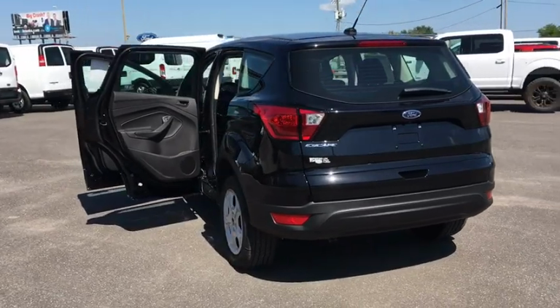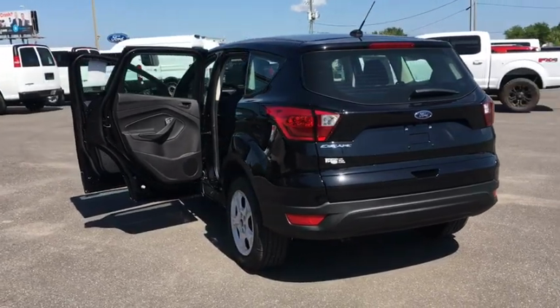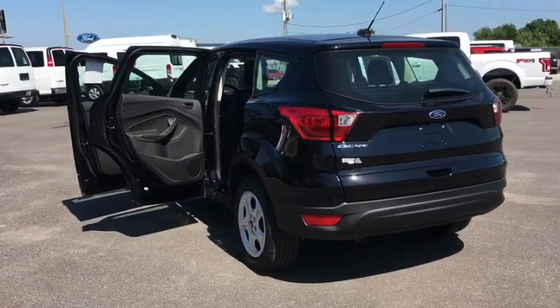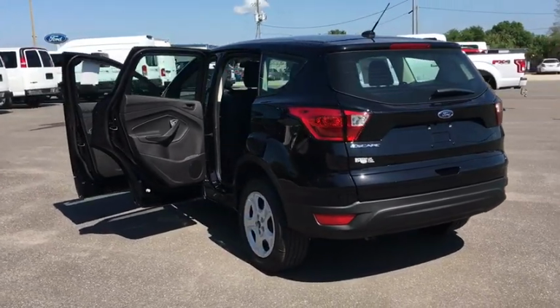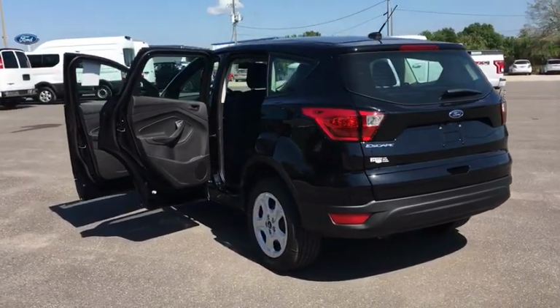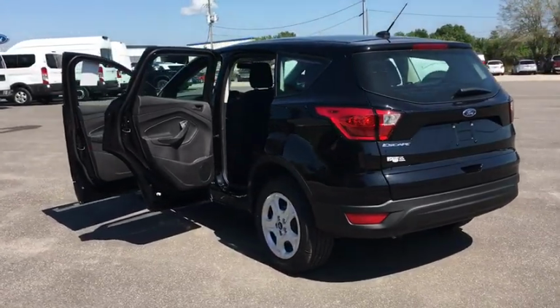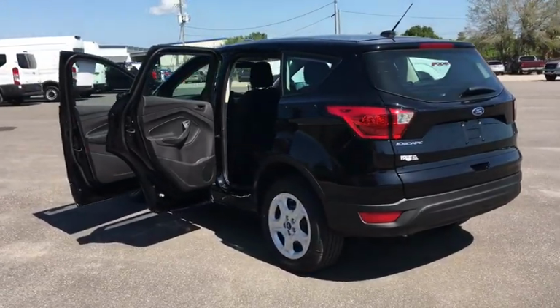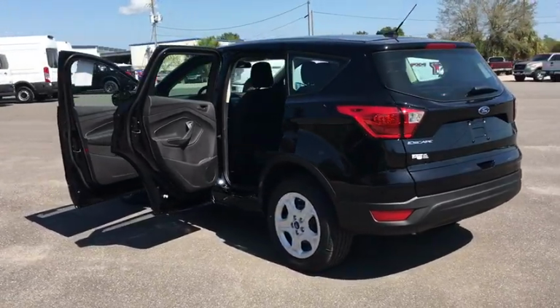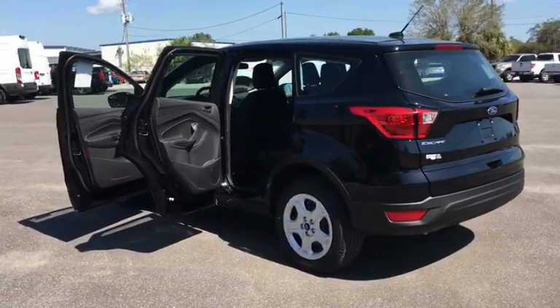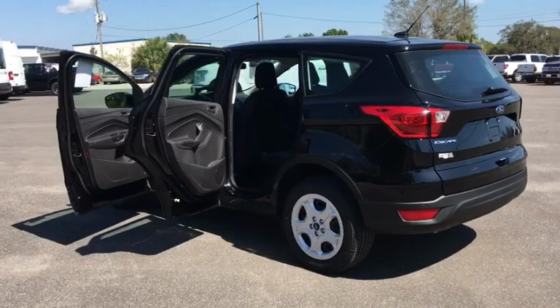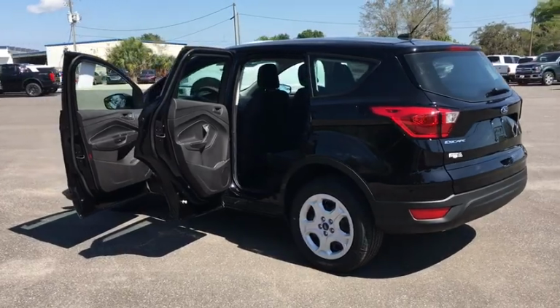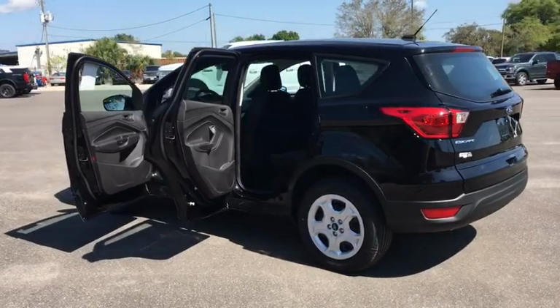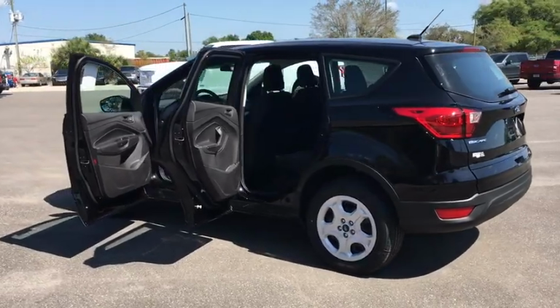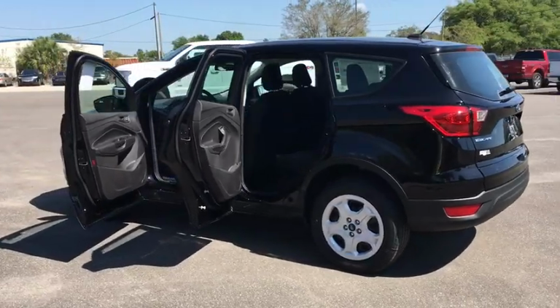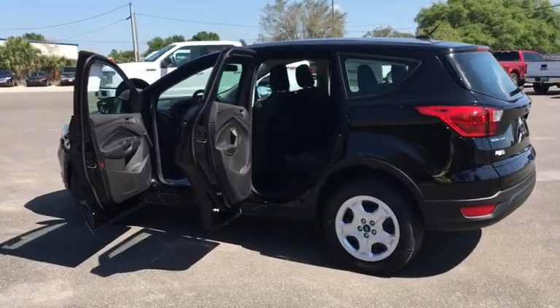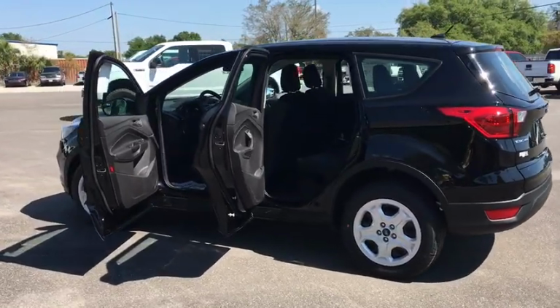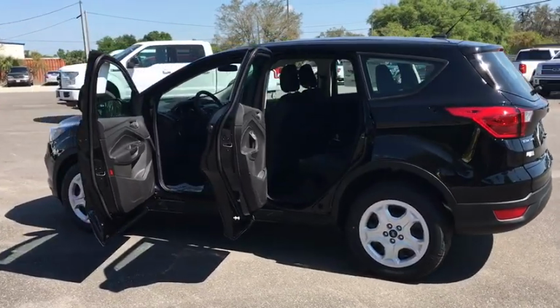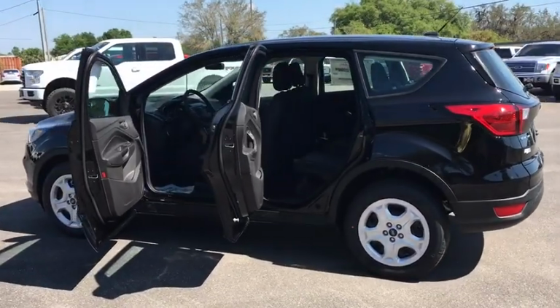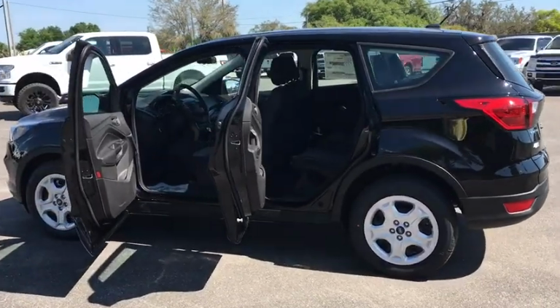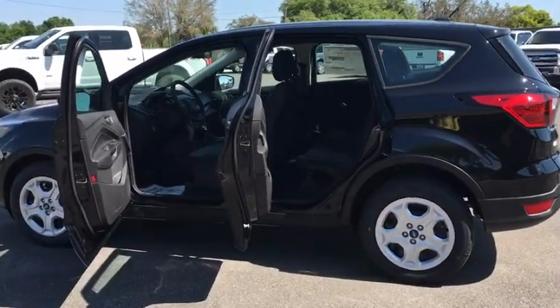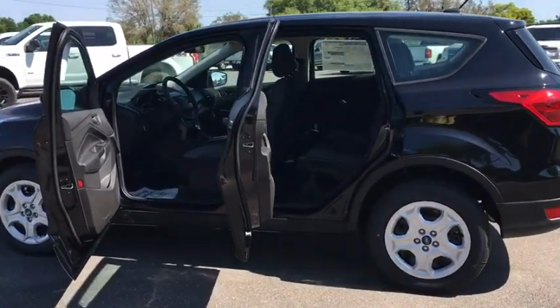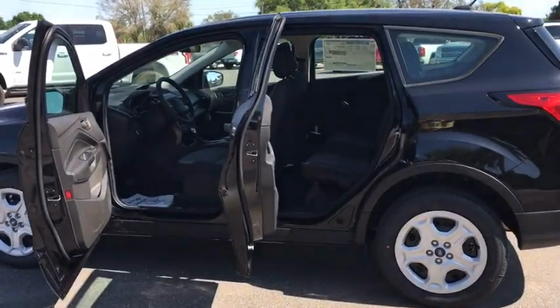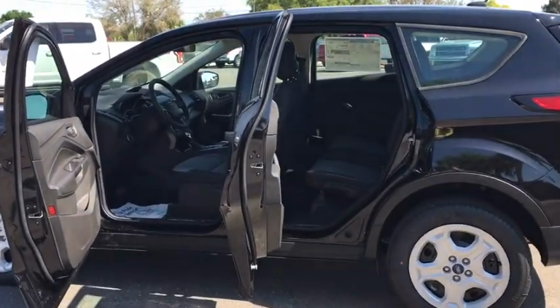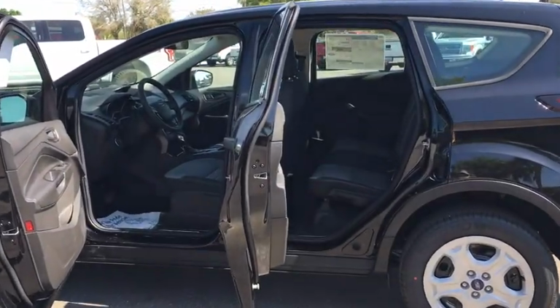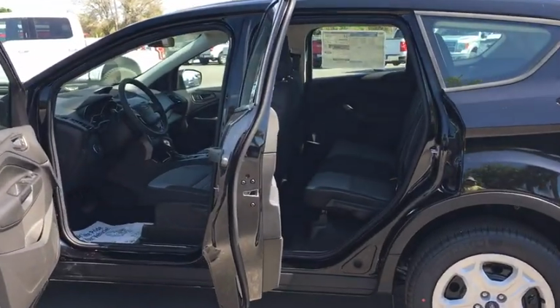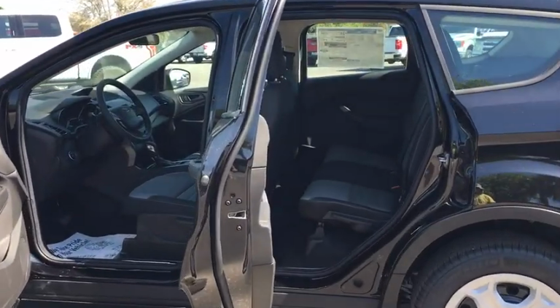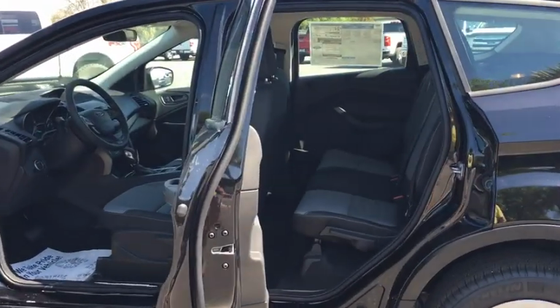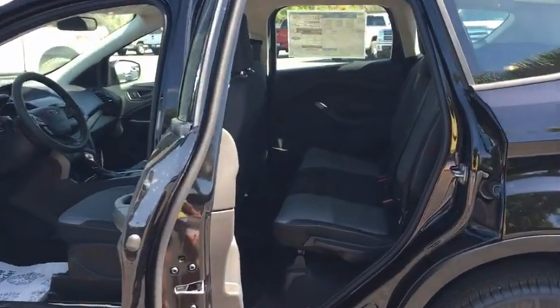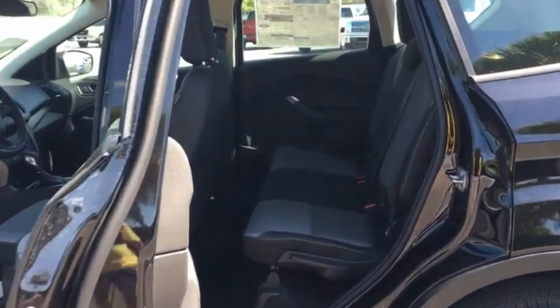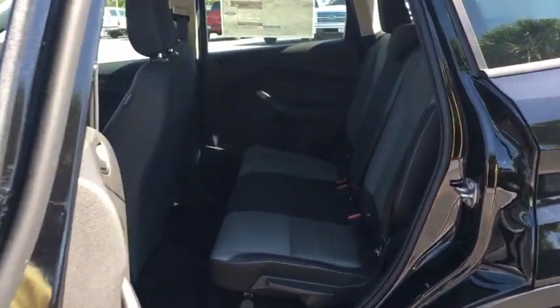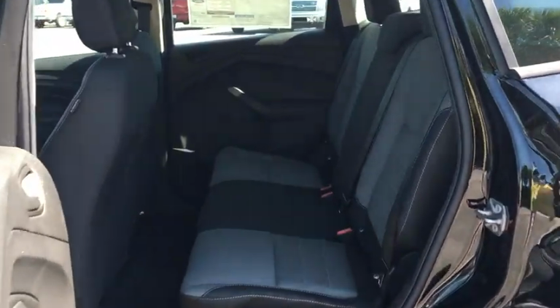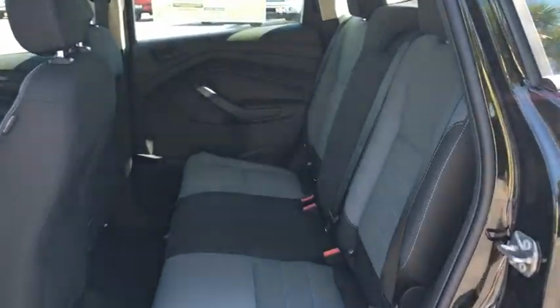Brake assist, rear window wiper, driver vanity mirror, front reading lamp, tilt steering wheel, front bucket seats. If affordable style and reliability are what you're looking for, this vehicle couldn't be more perfect. Drive it today.